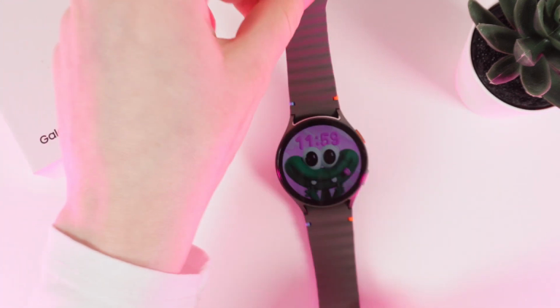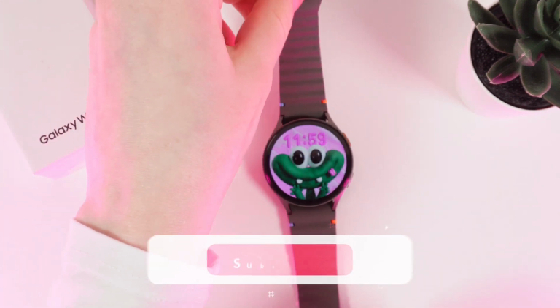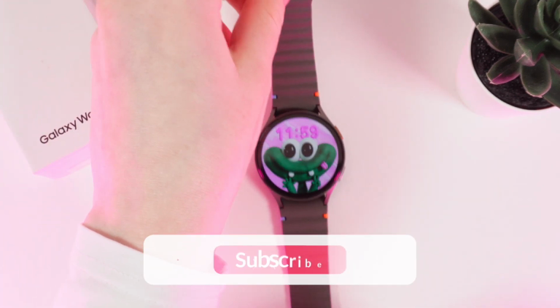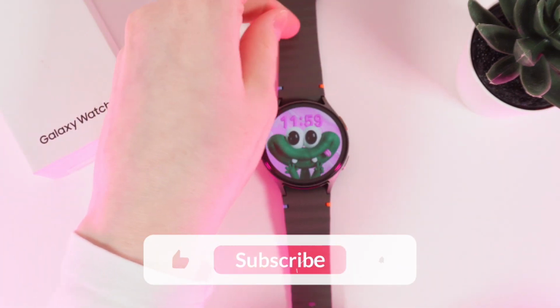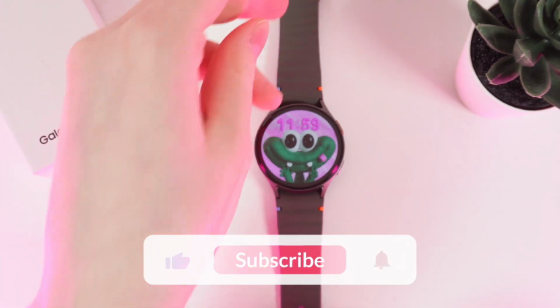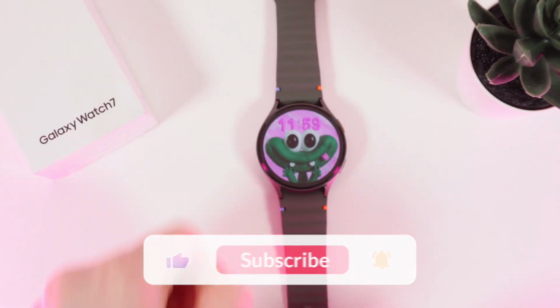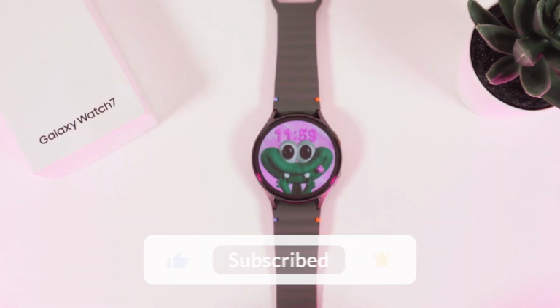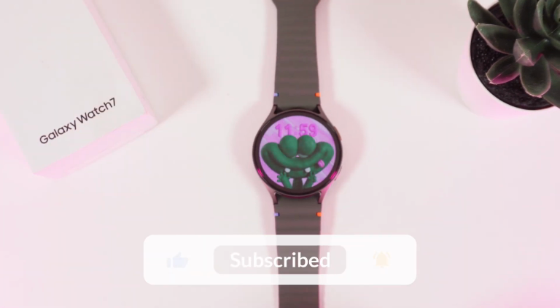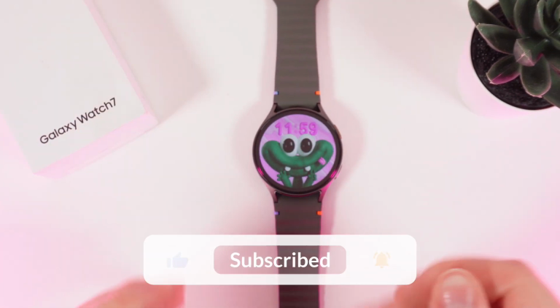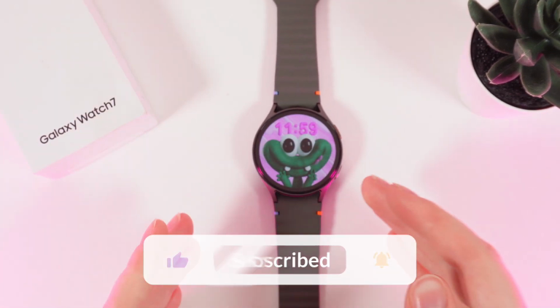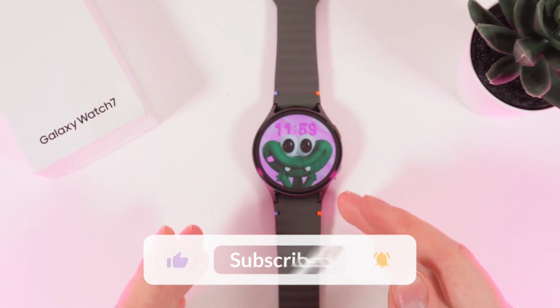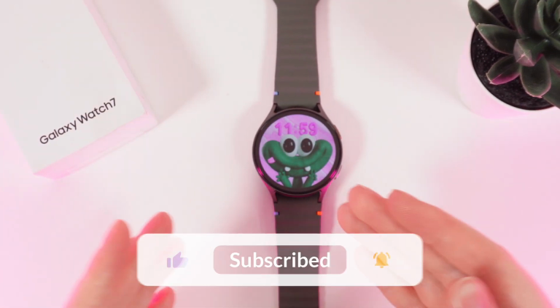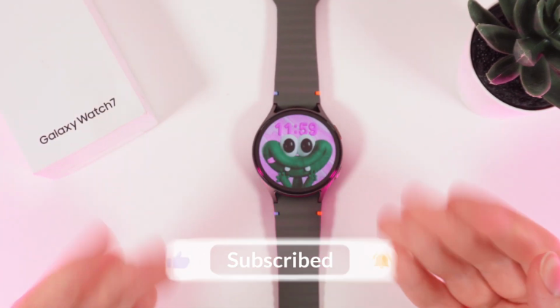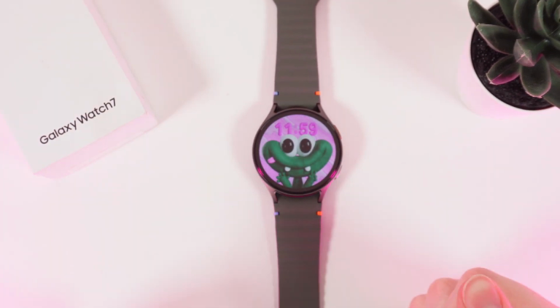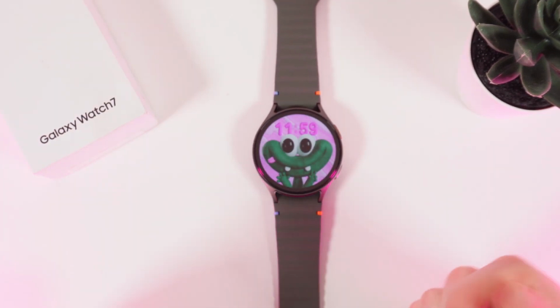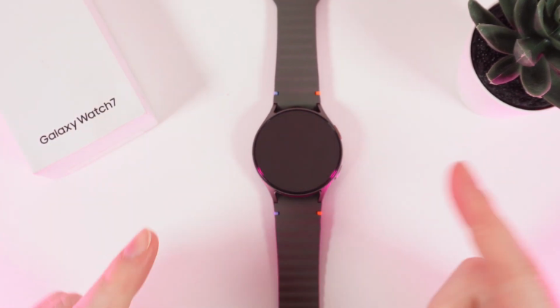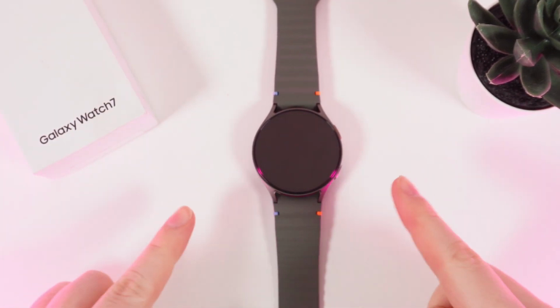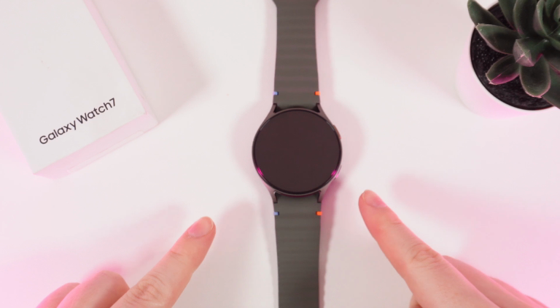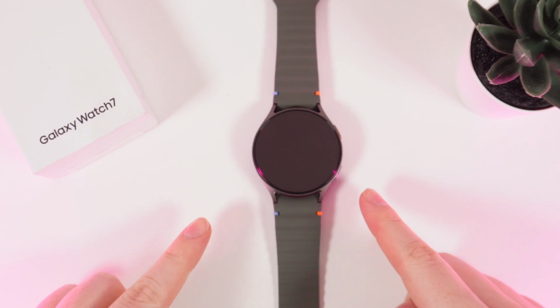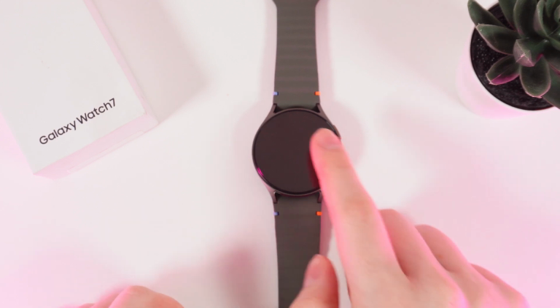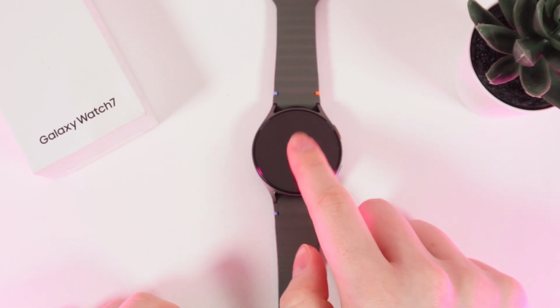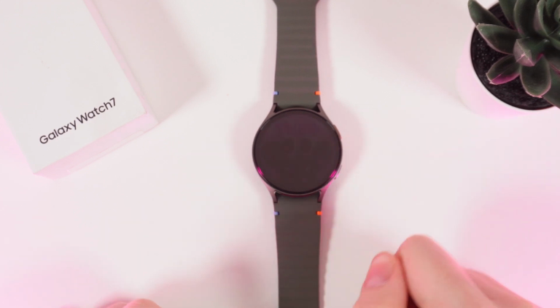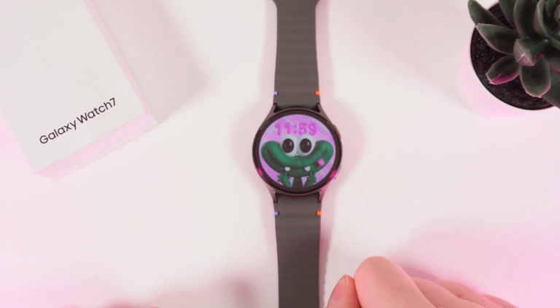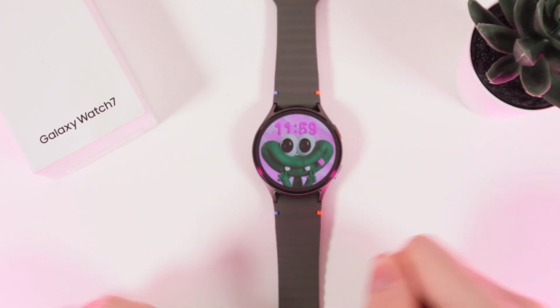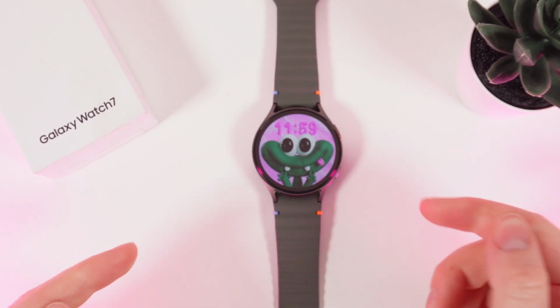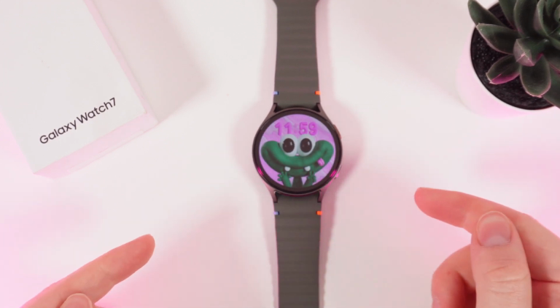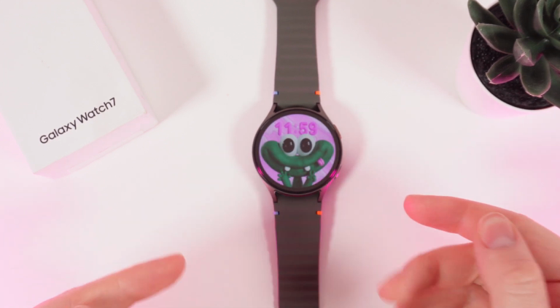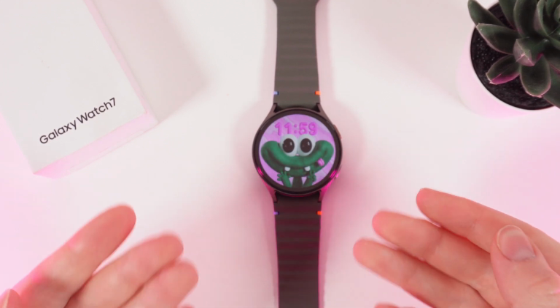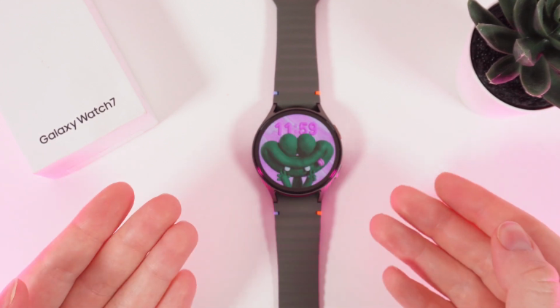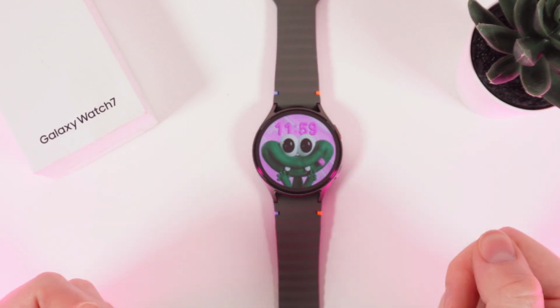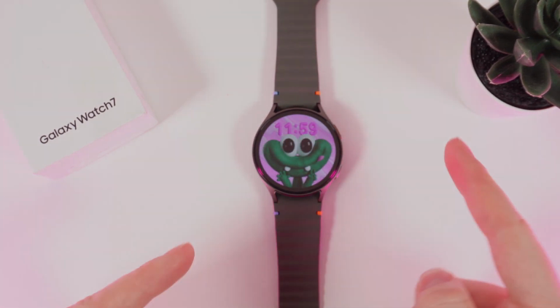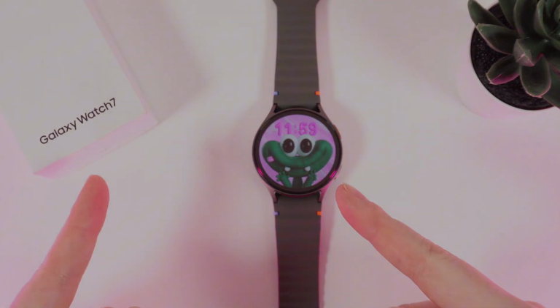Now you know how to attach or remove bands on your Samsung Galaxy Watch 7. That was all for today. I hope this video was helpful for you and thank you so much for watching.